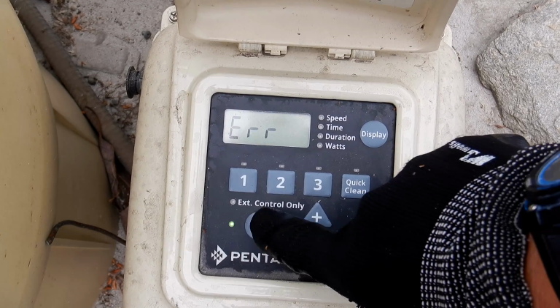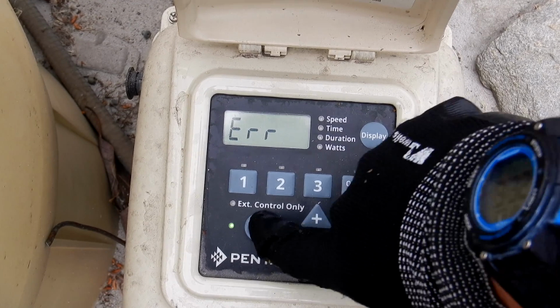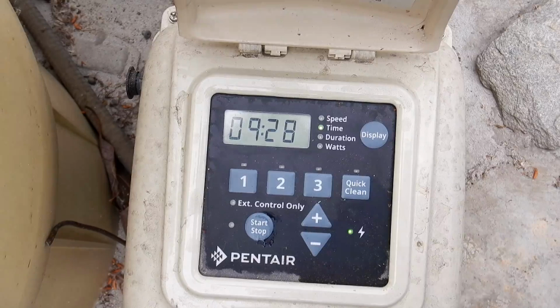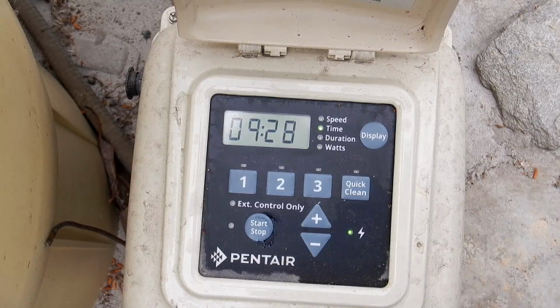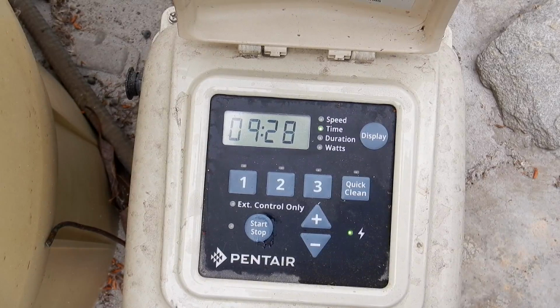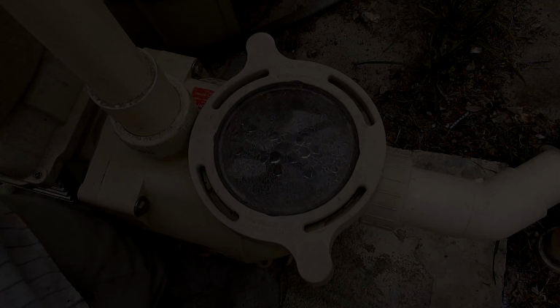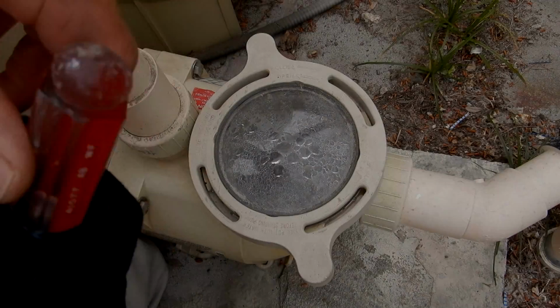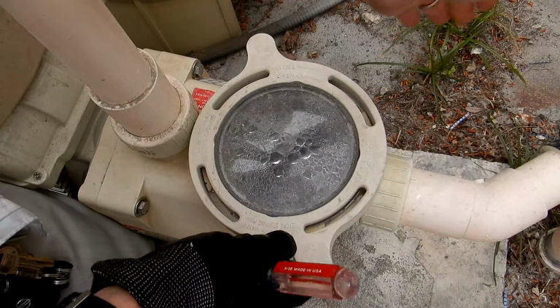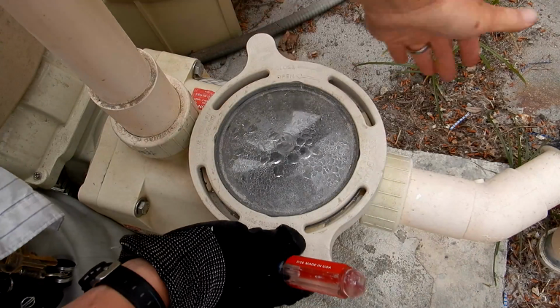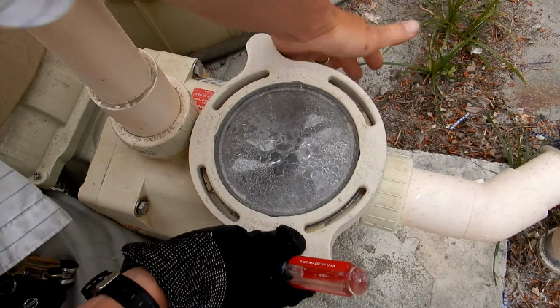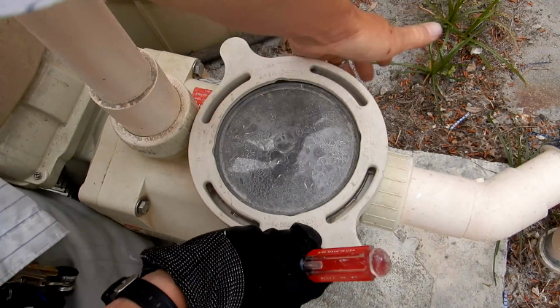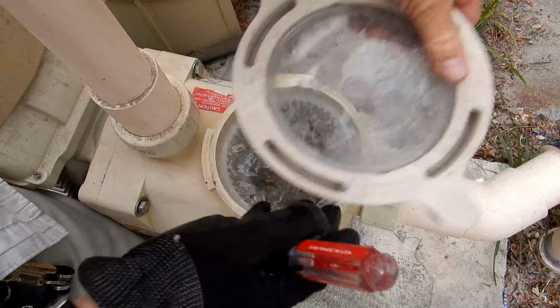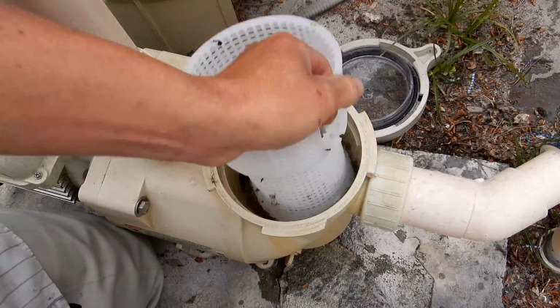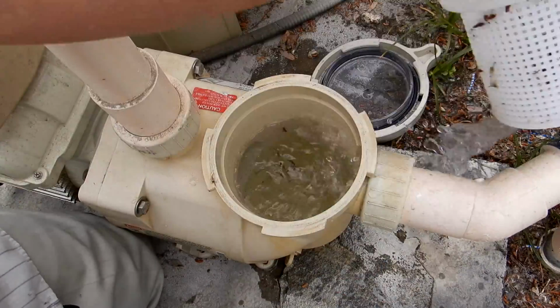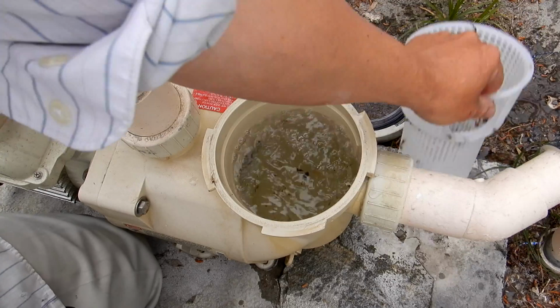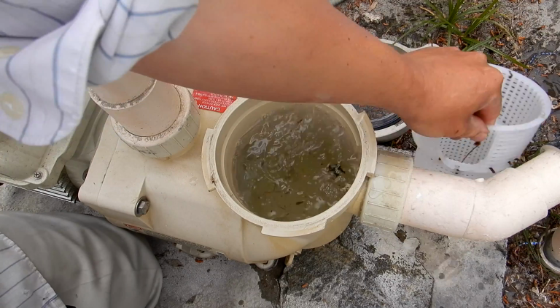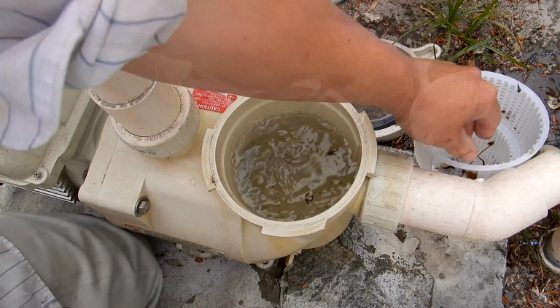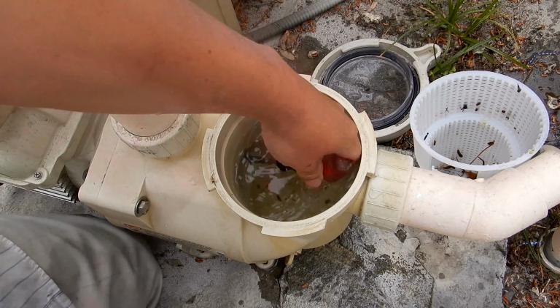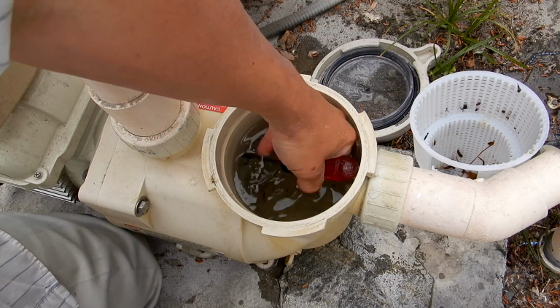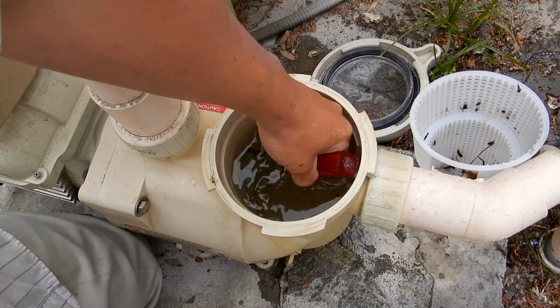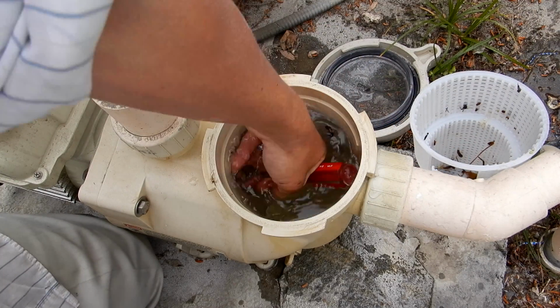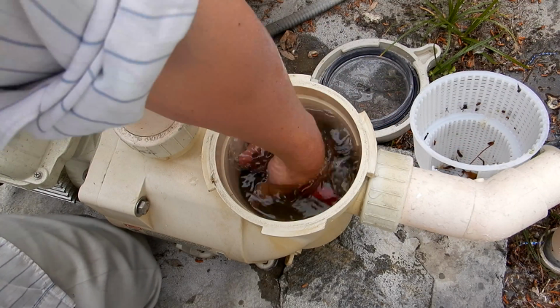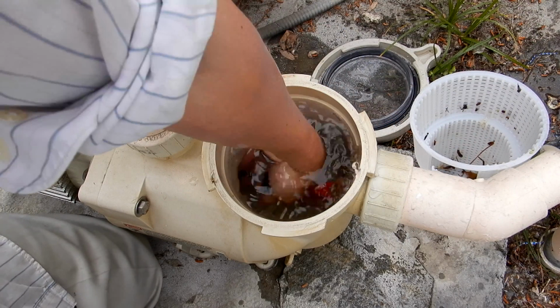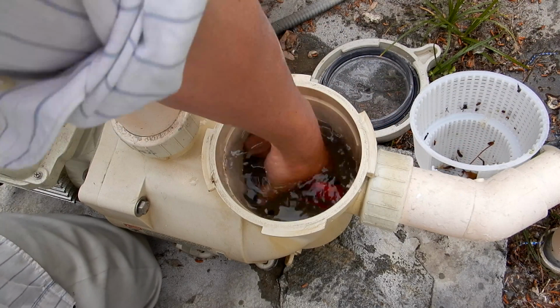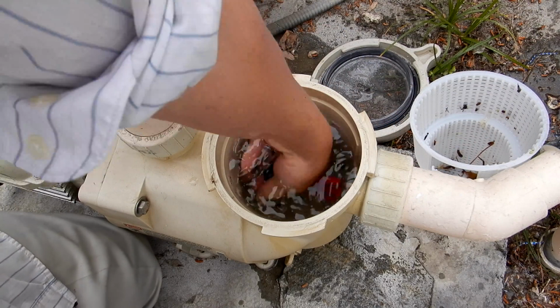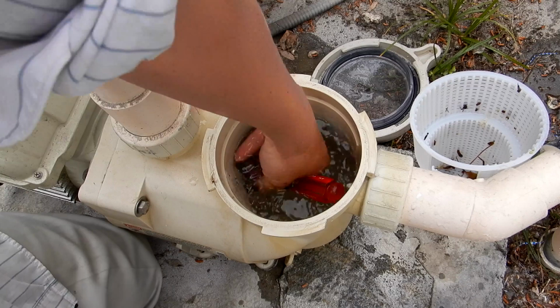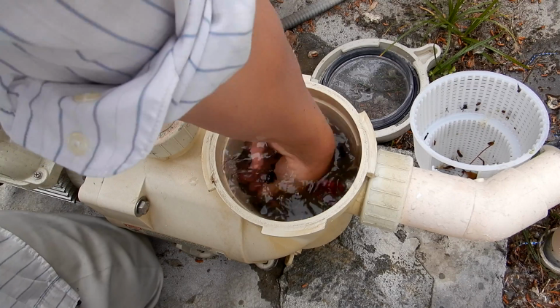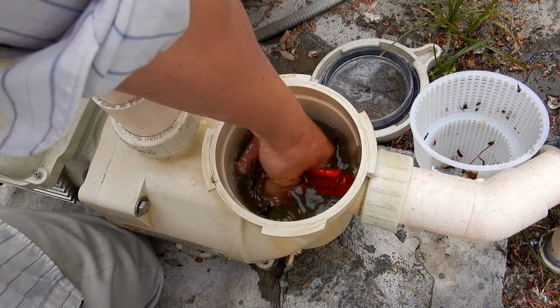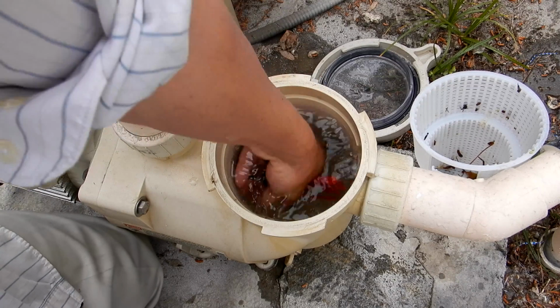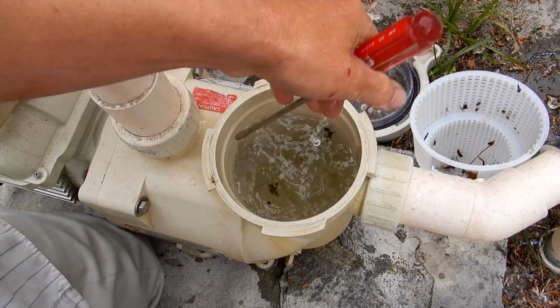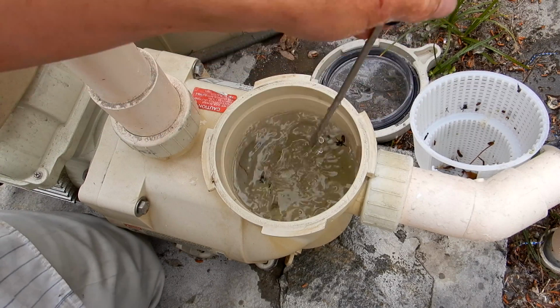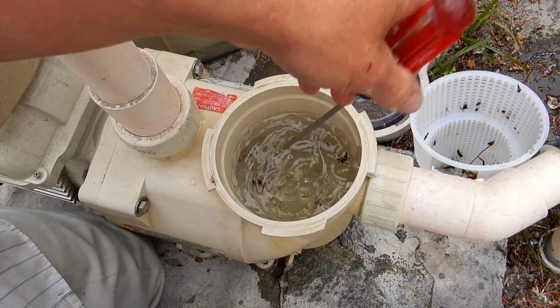Go ahead and stop the pump, then remove the pump lid and move the basket. You just want to get a screwdriver and spin the impeller — maybe something is stuck in there so you can get it unjammed.